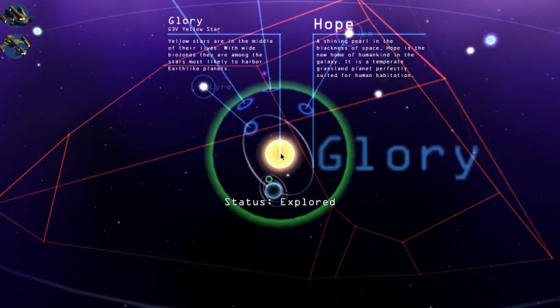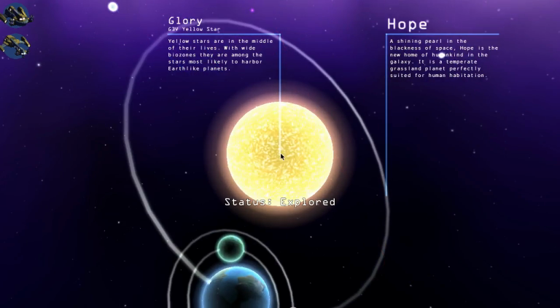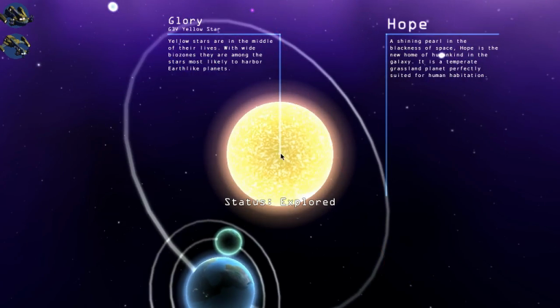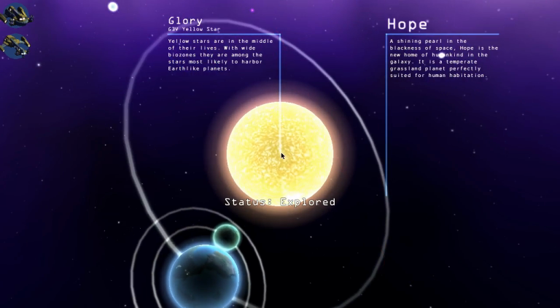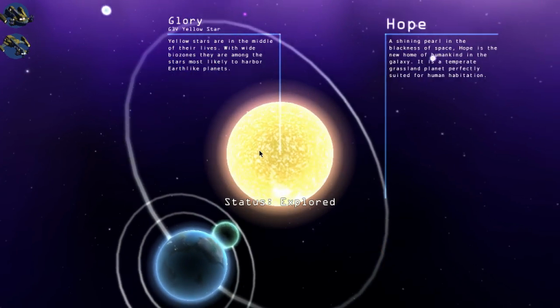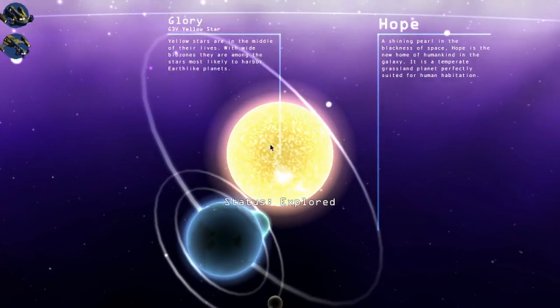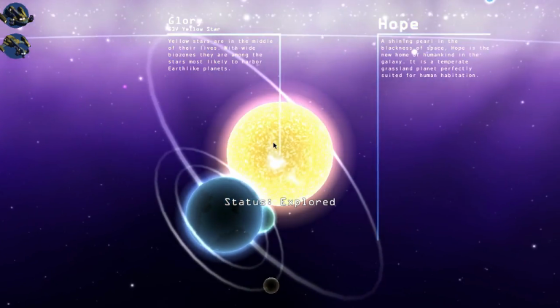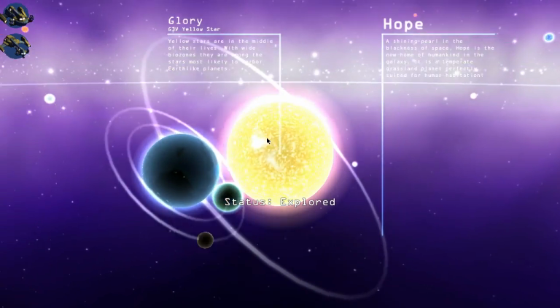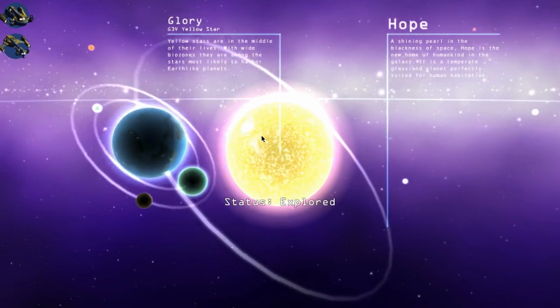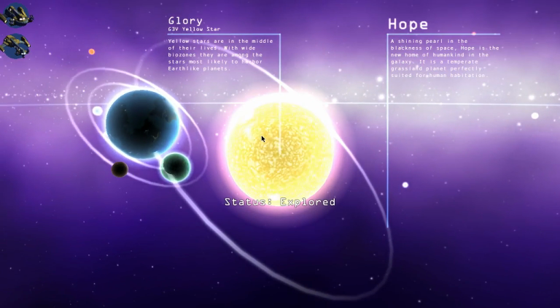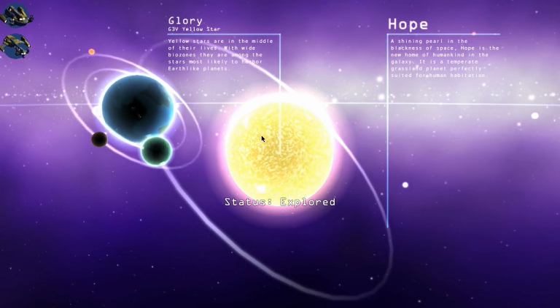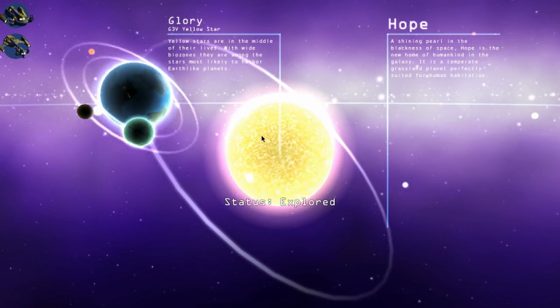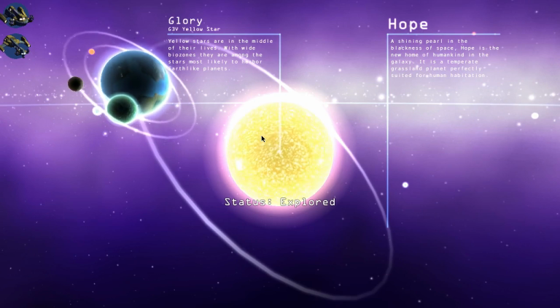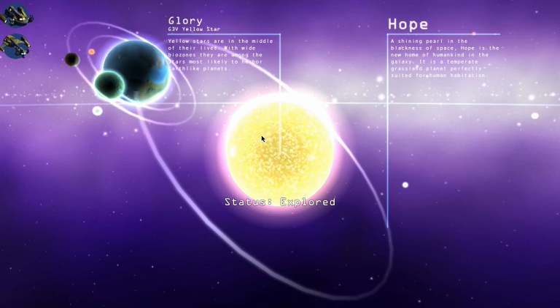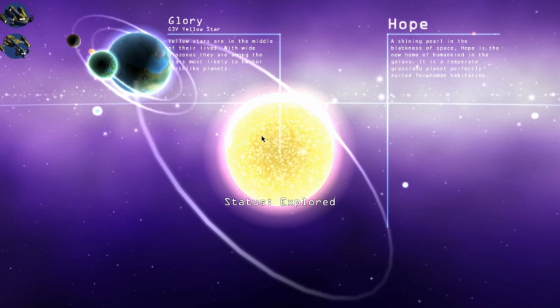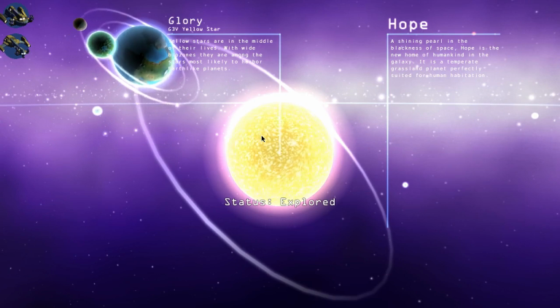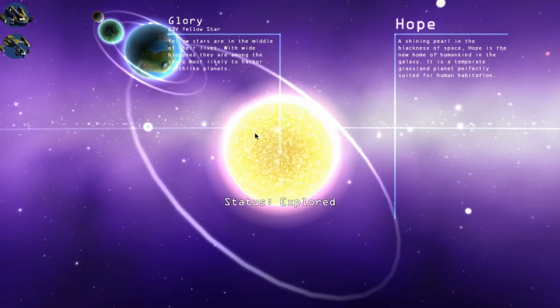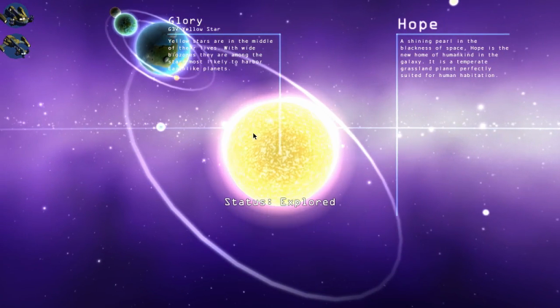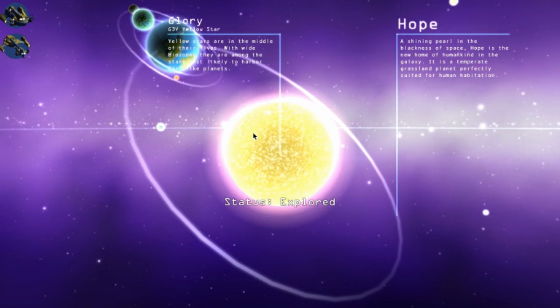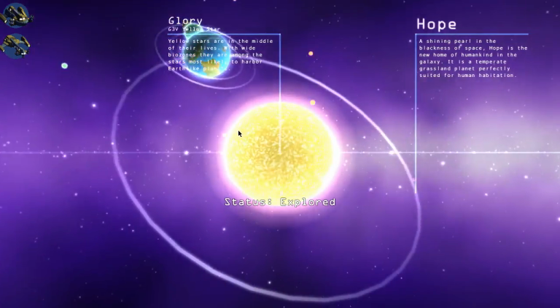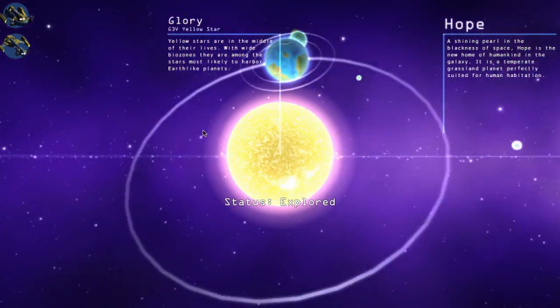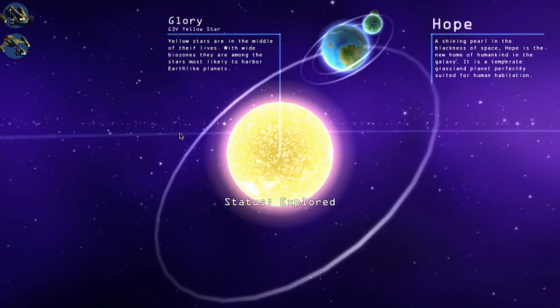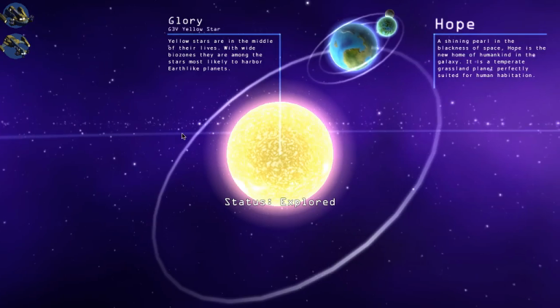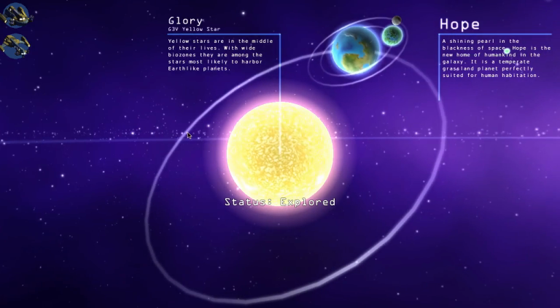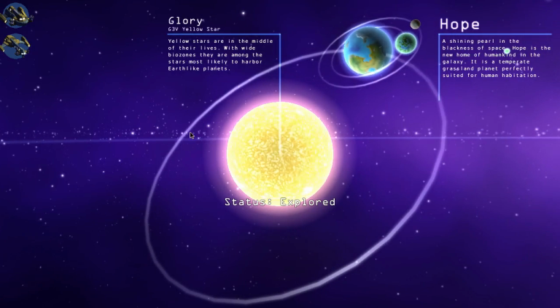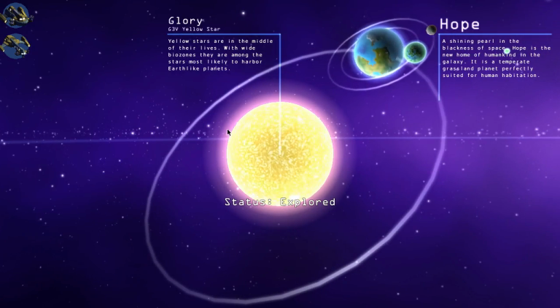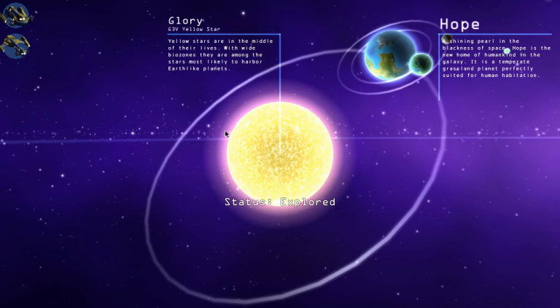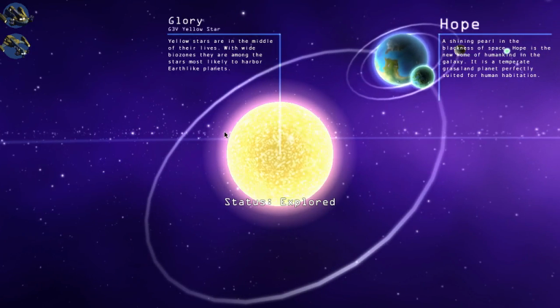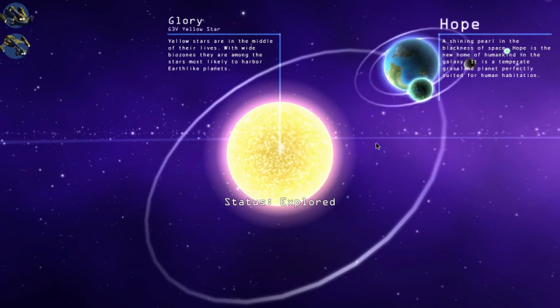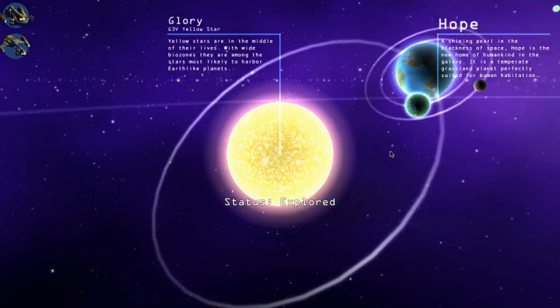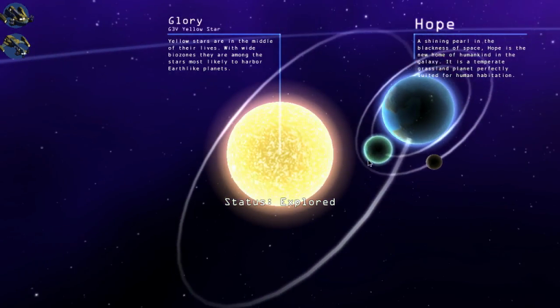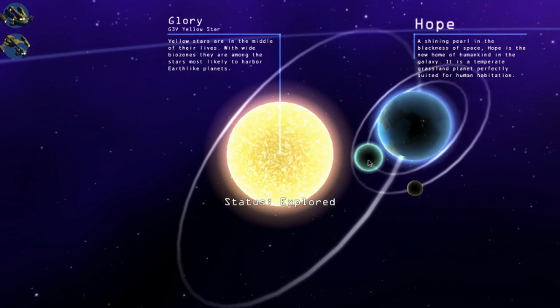Now, on to the game. While the progress has been a bit slow this month, I do have a few things to show. We now have a system for displaying multiple orbiting bodies. In addition to special cases like one-of-a-kind homeworld systems, this will be used for binary stars.